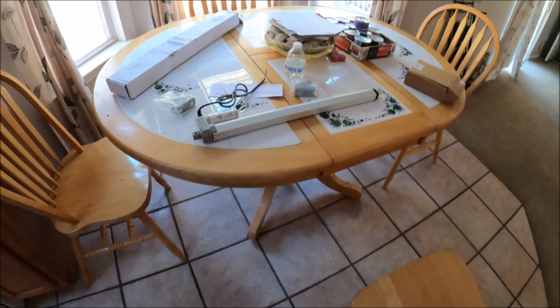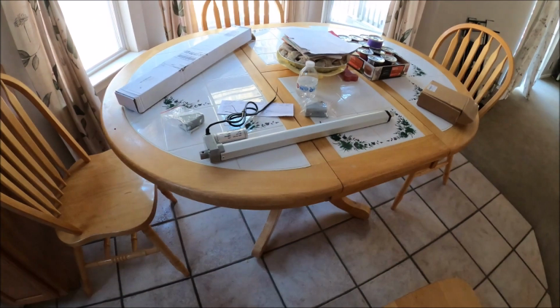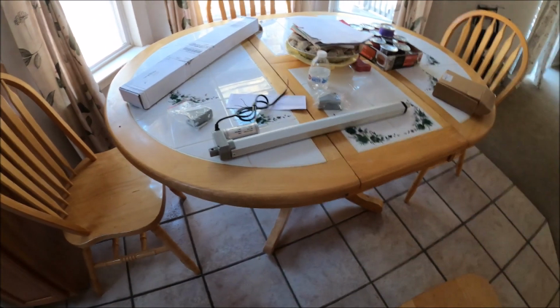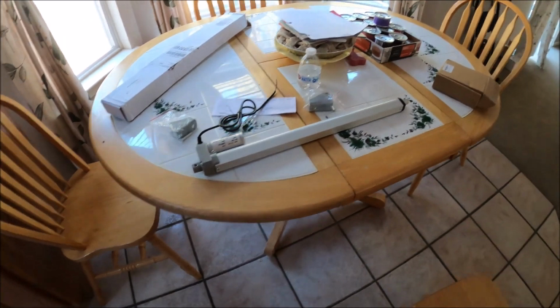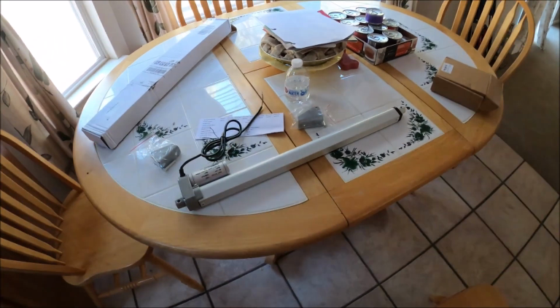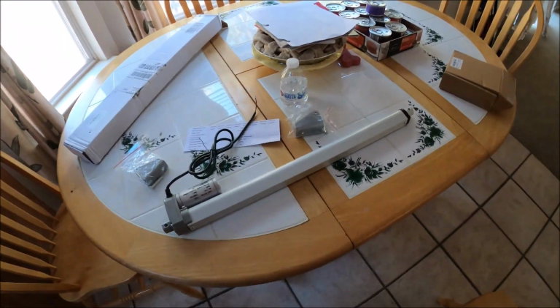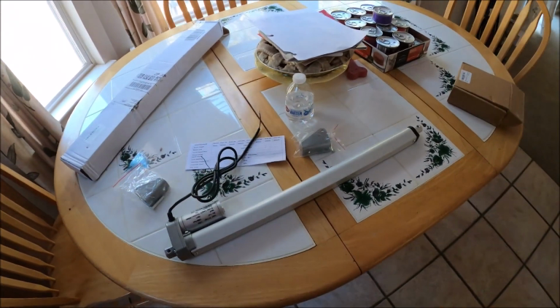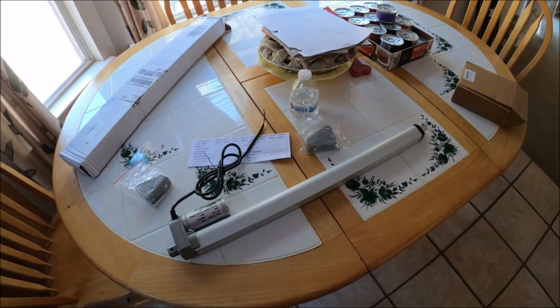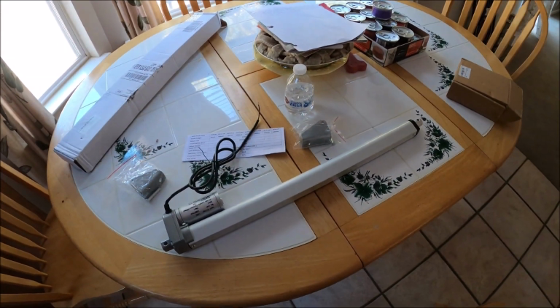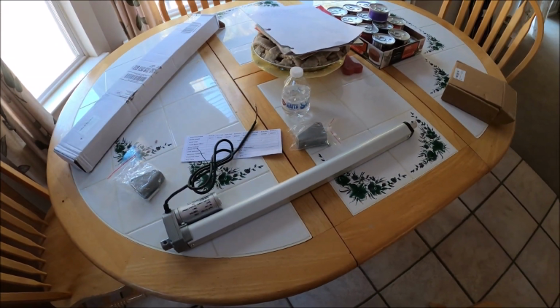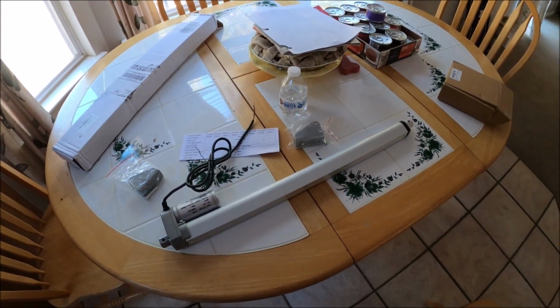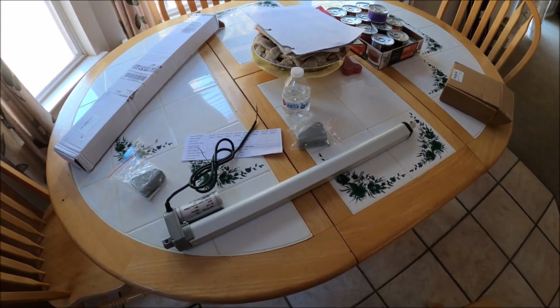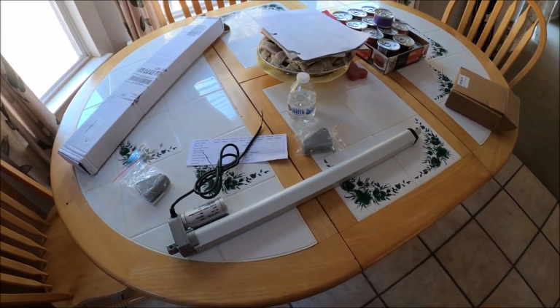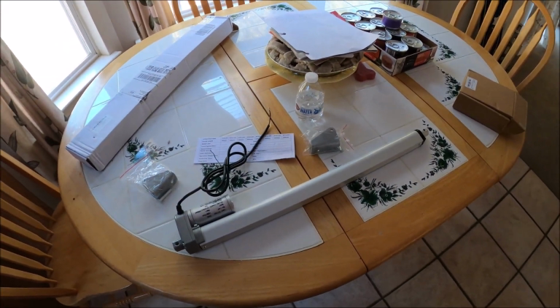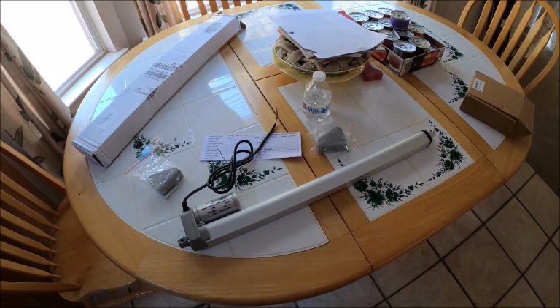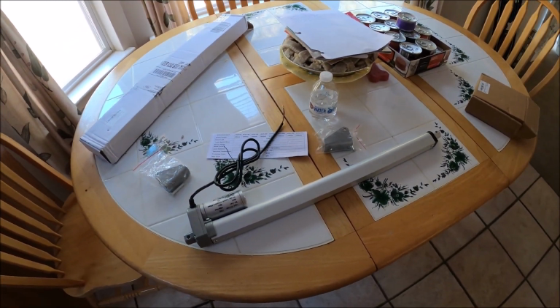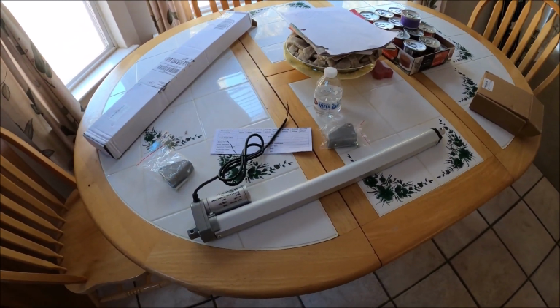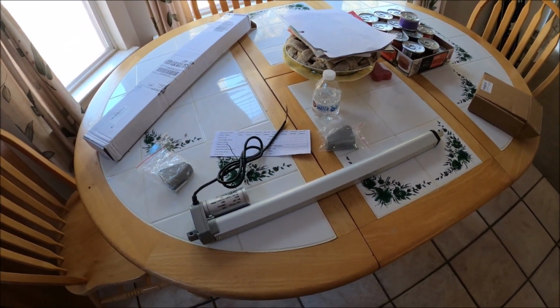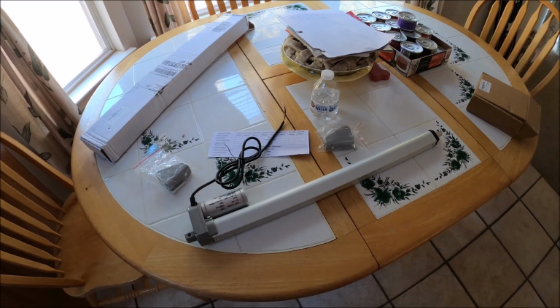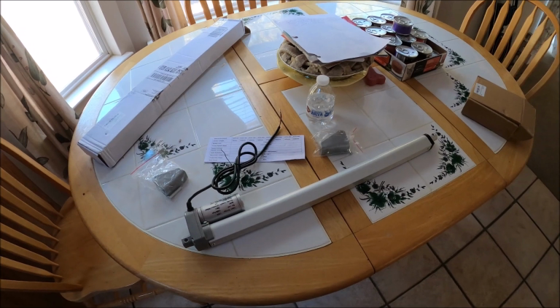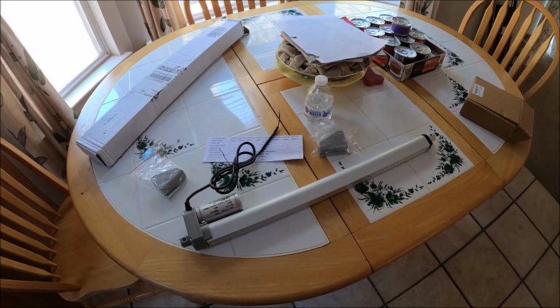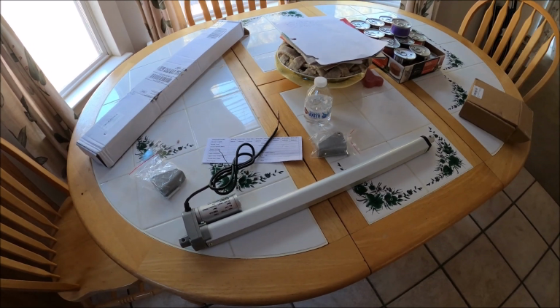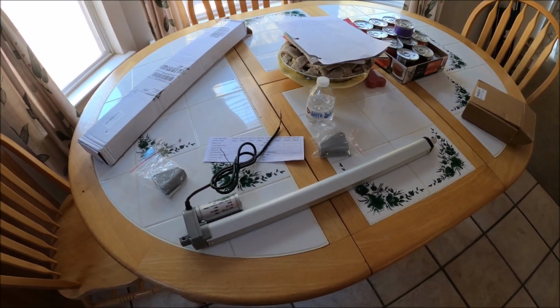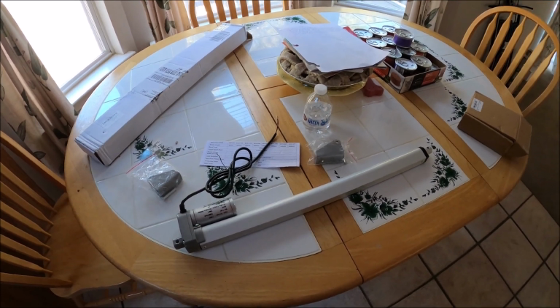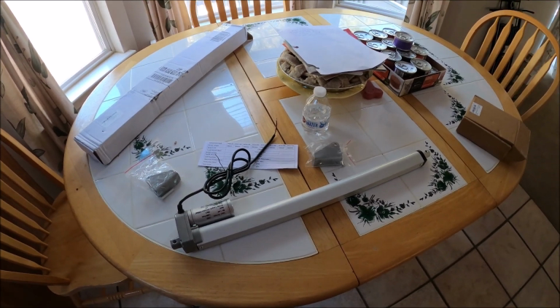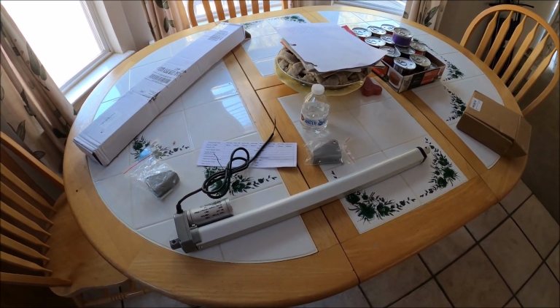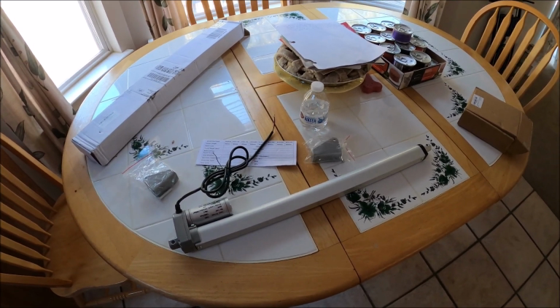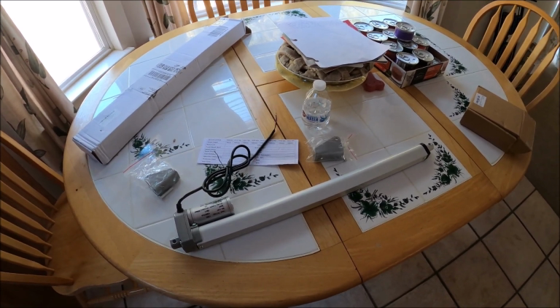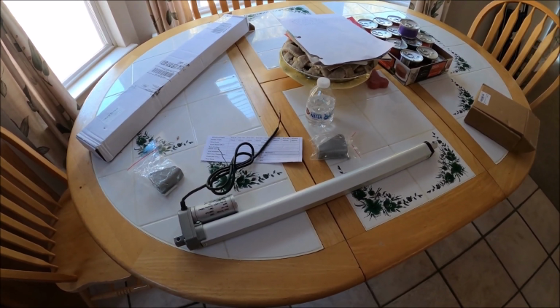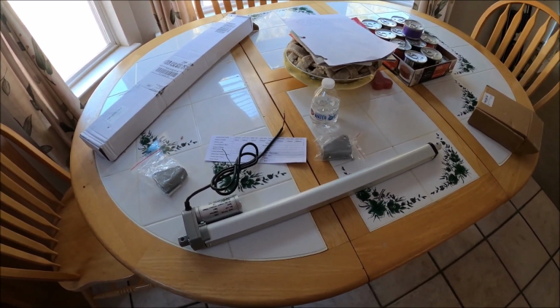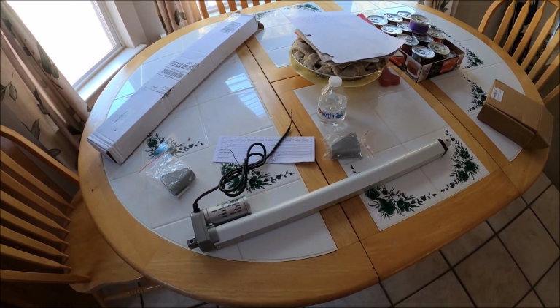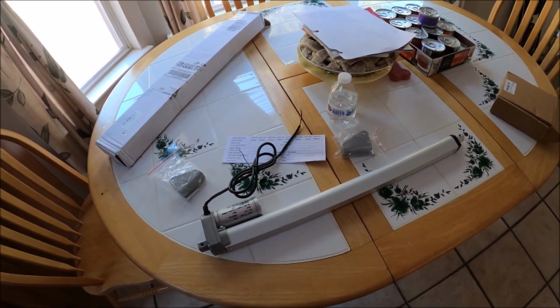Welcome back to the channel. Today we are going to be converting our gold wing door, which we just did a month ago. We're going to try to make an electronic gold wing door.